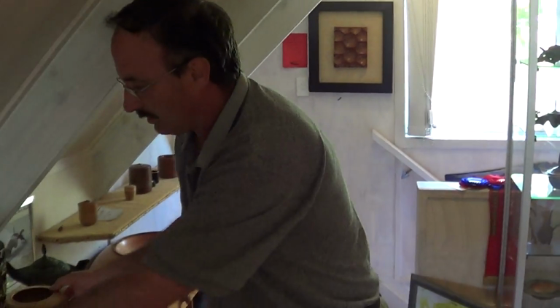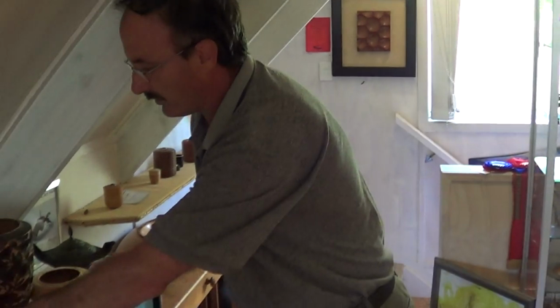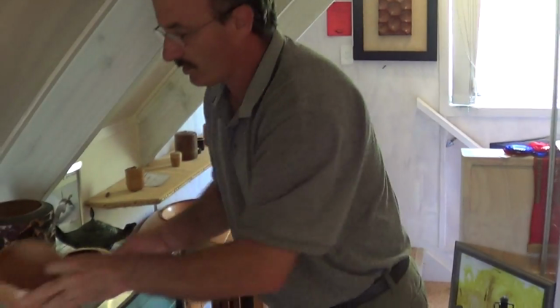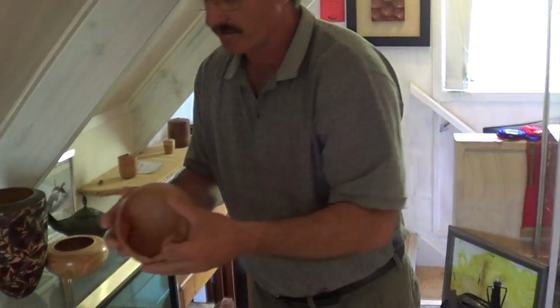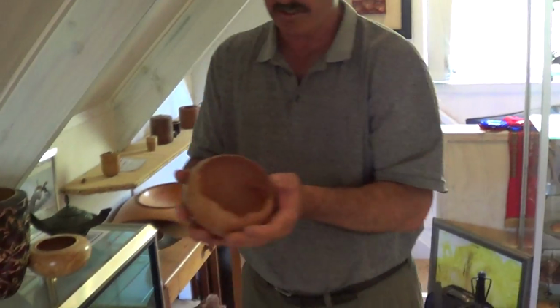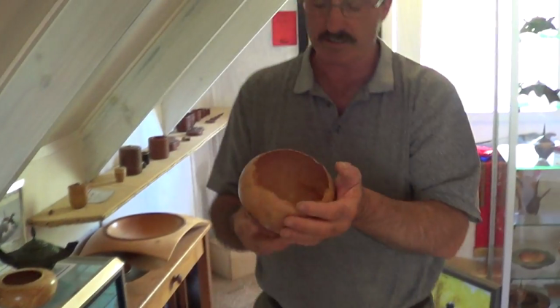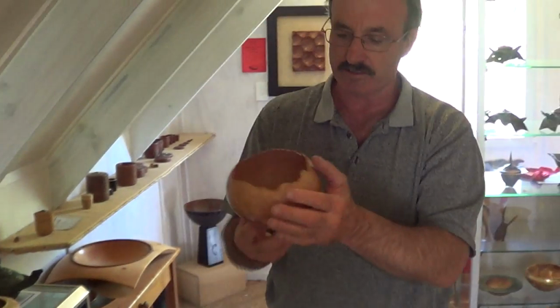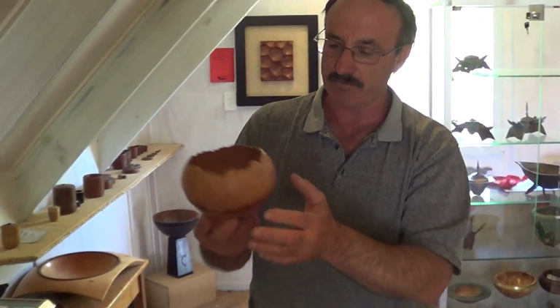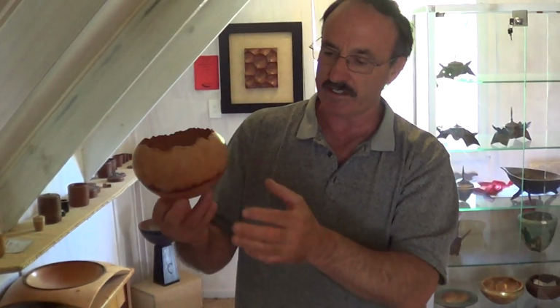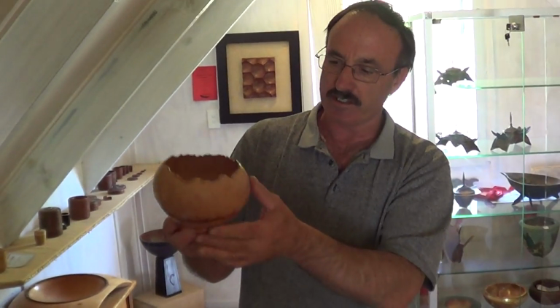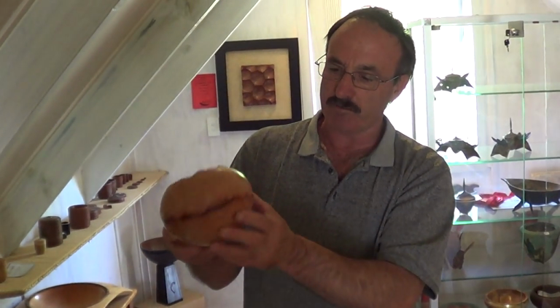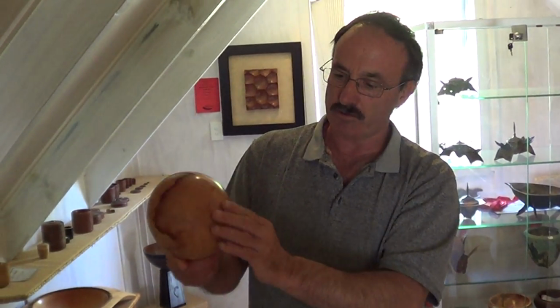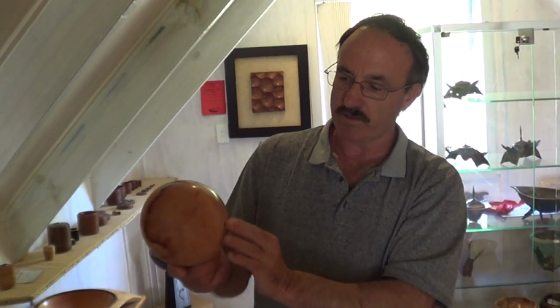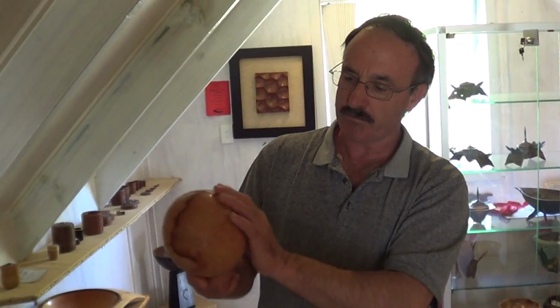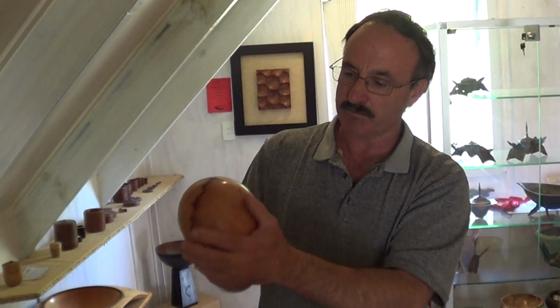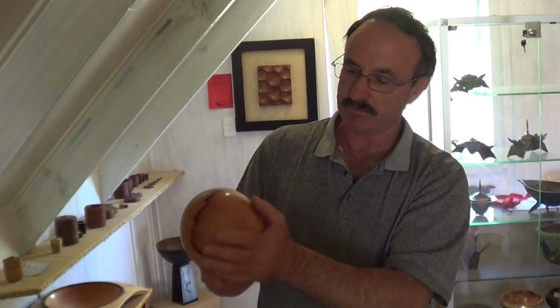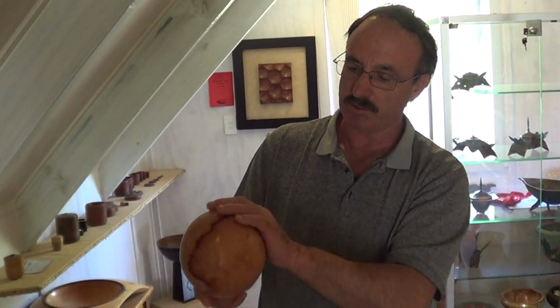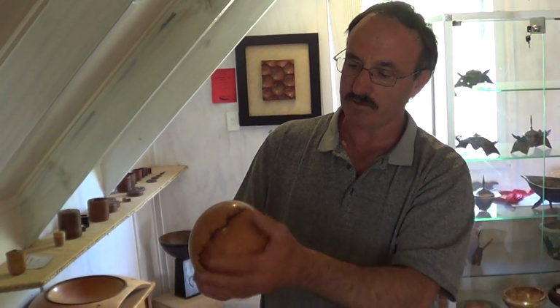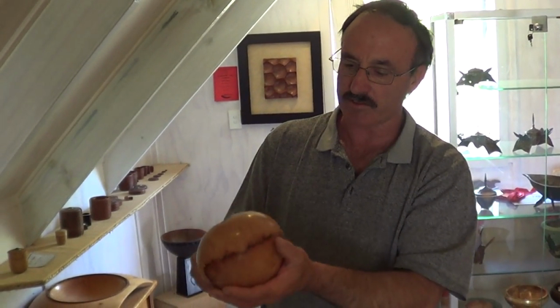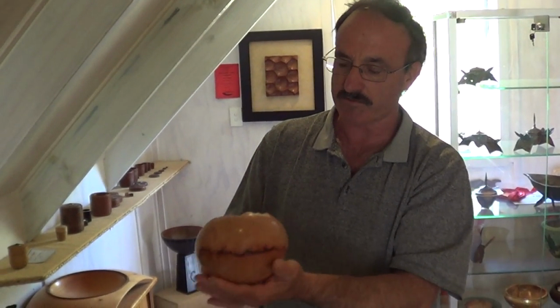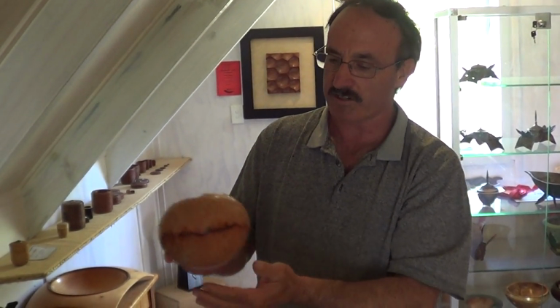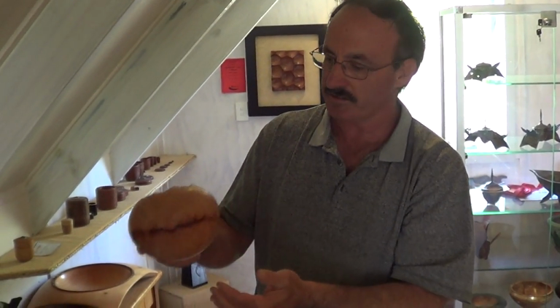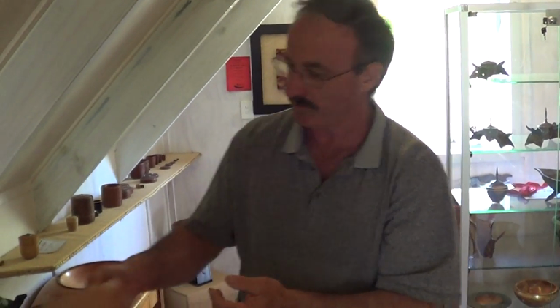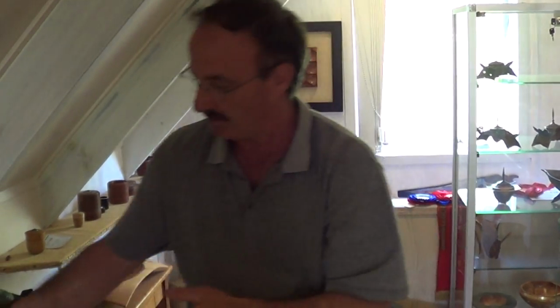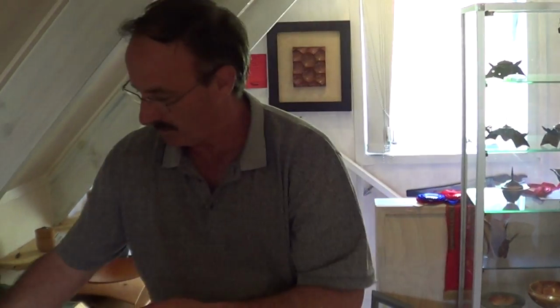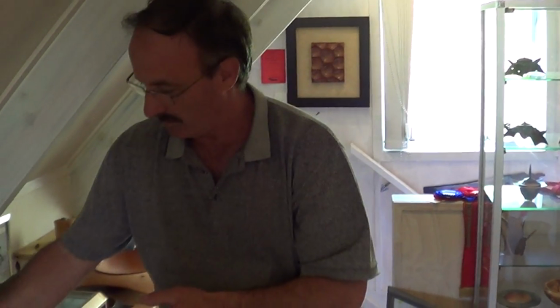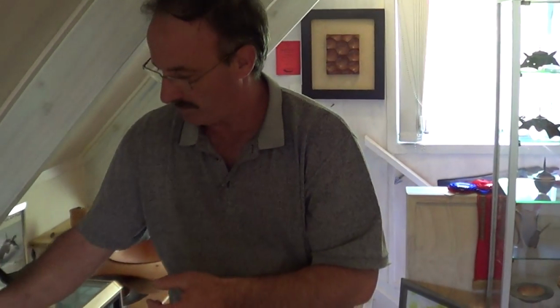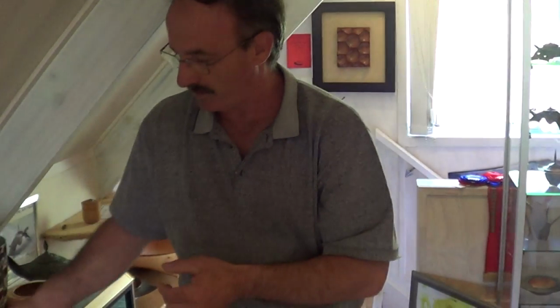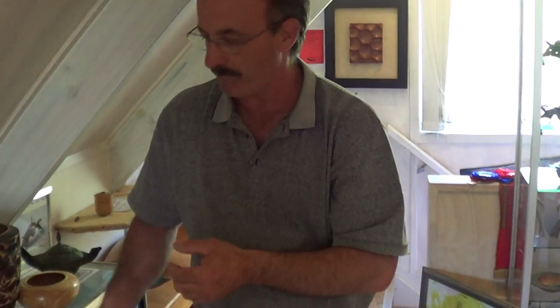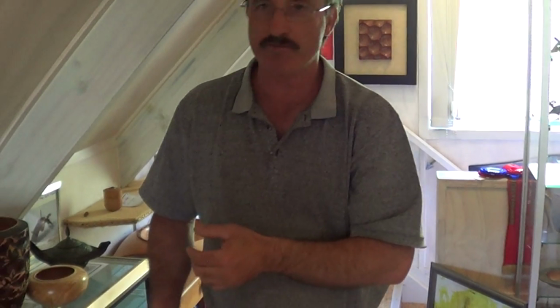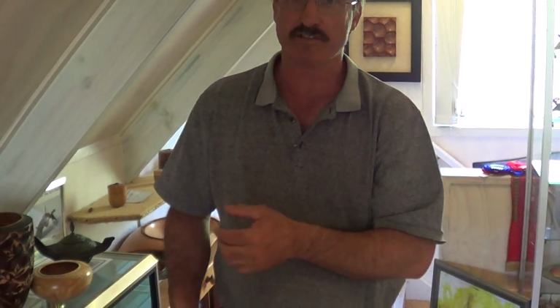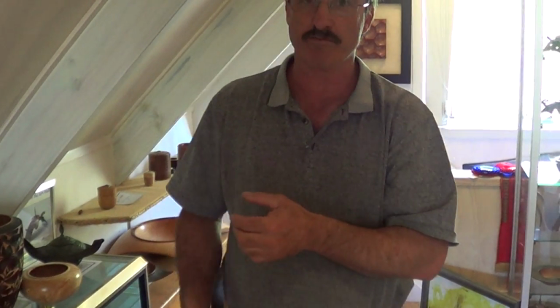Another item I like making are what I call round bottom bowls, because they're interactive — they have movement to them.